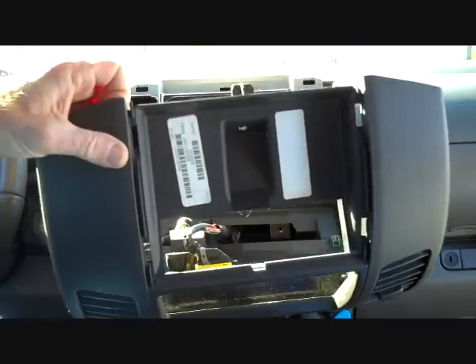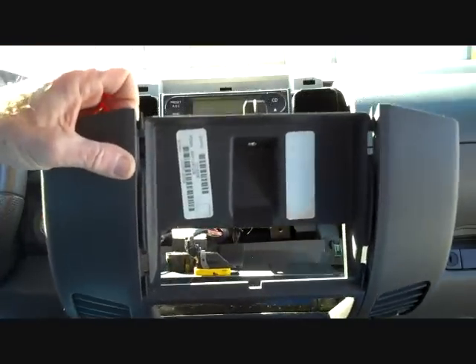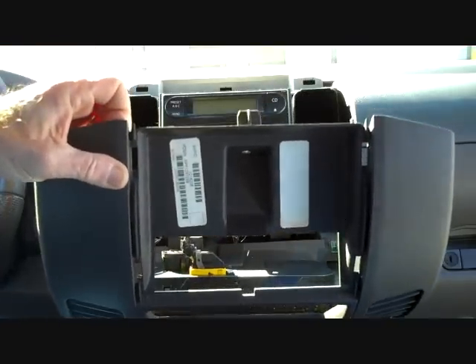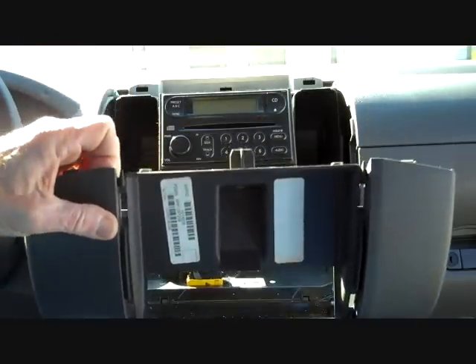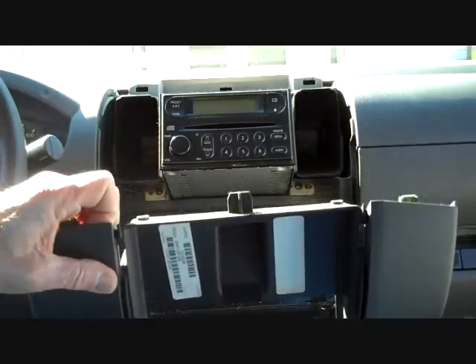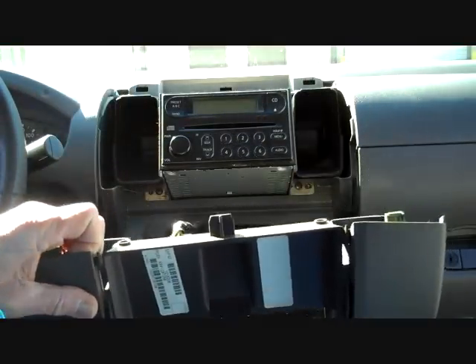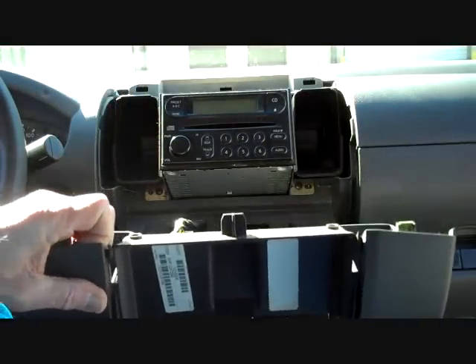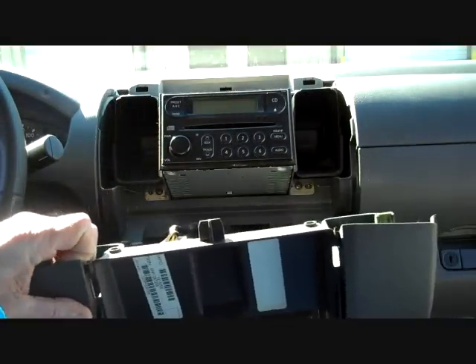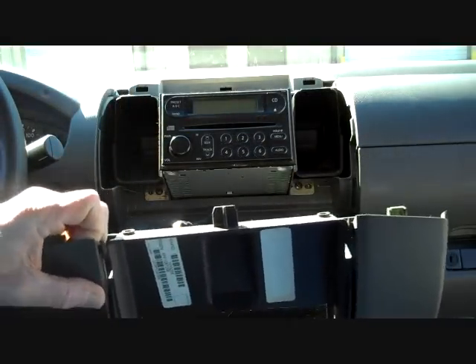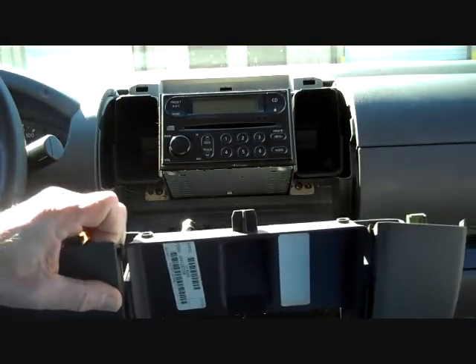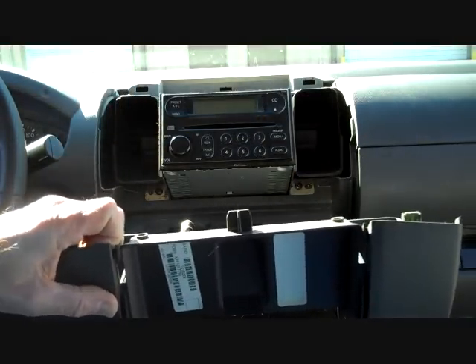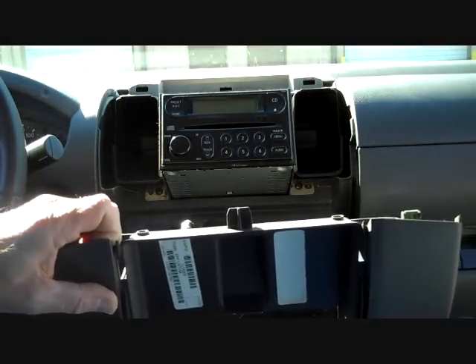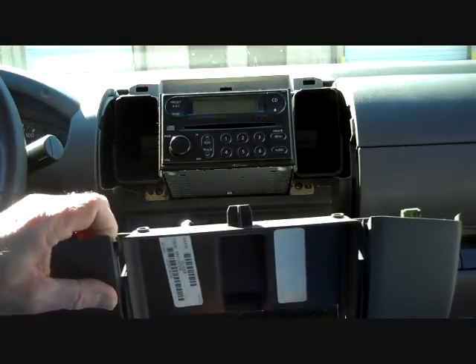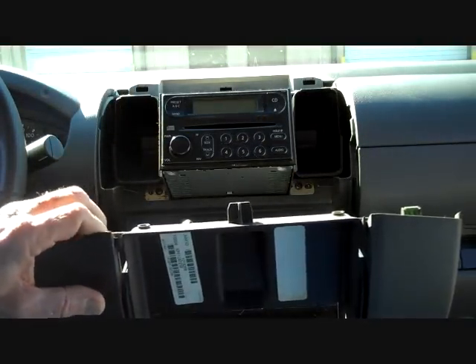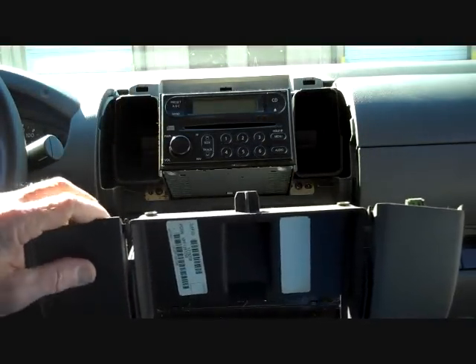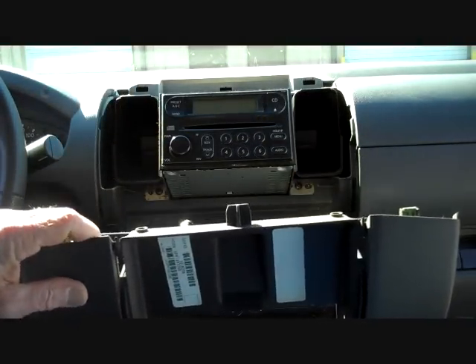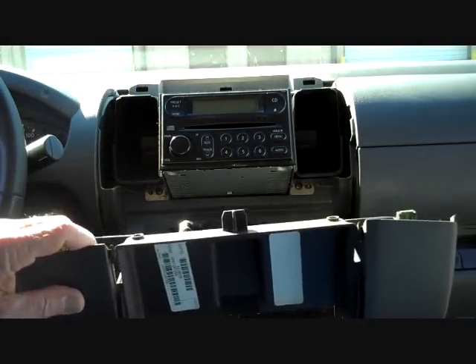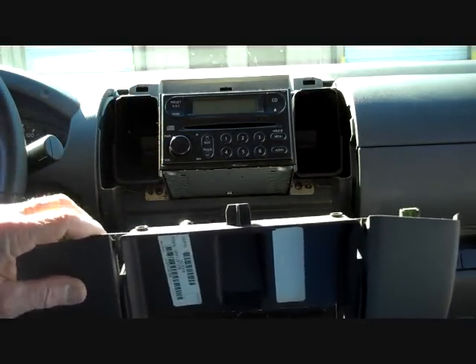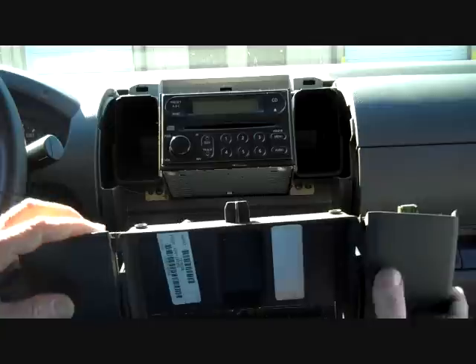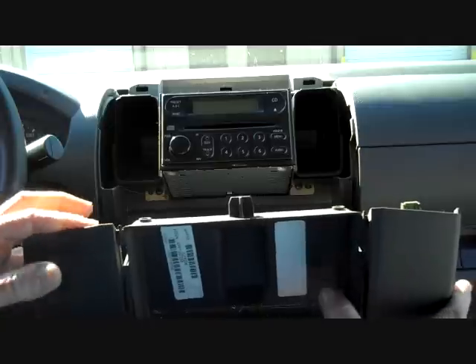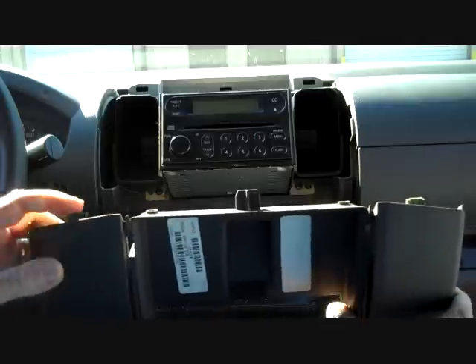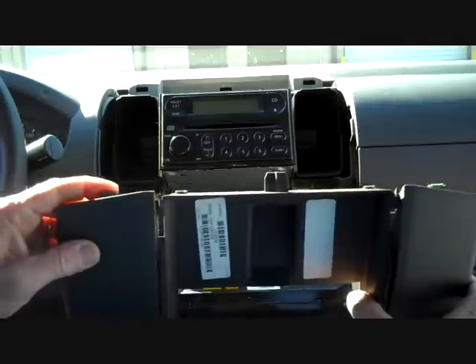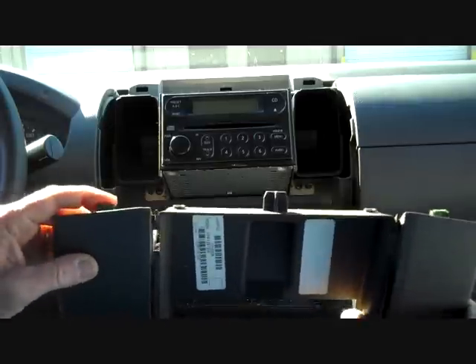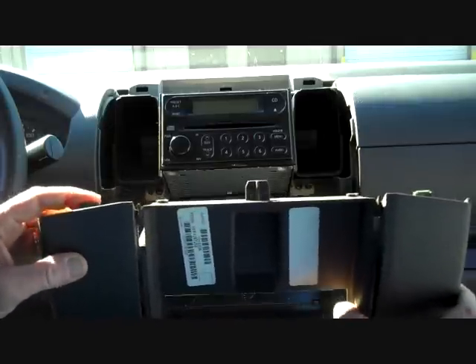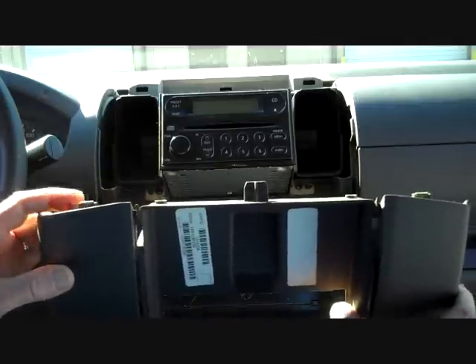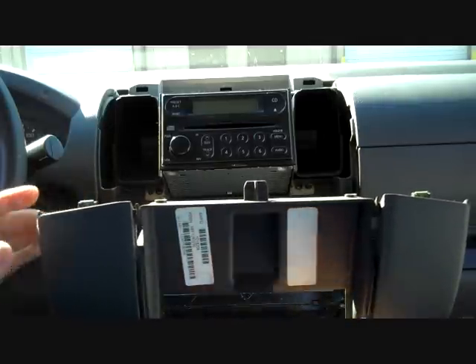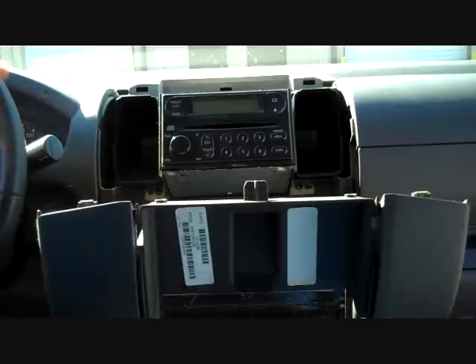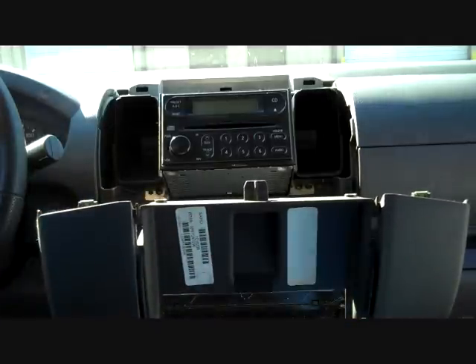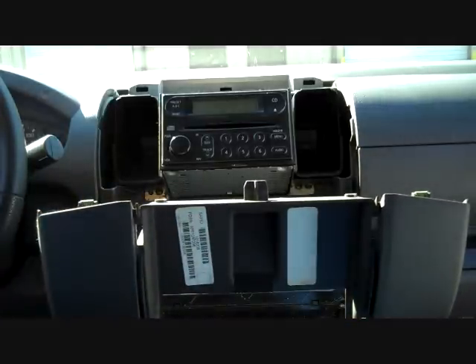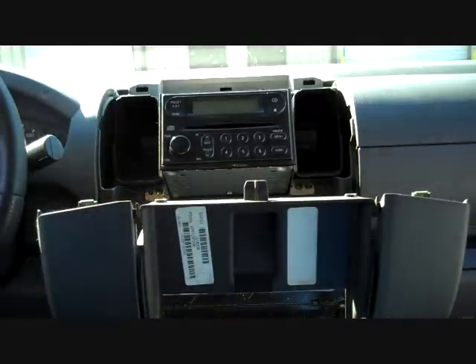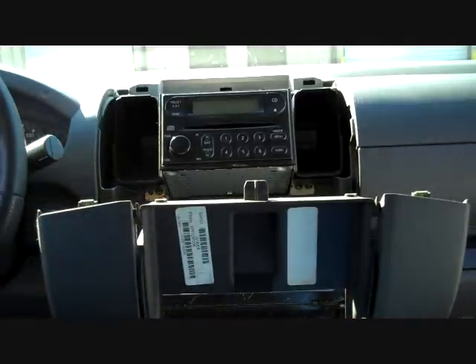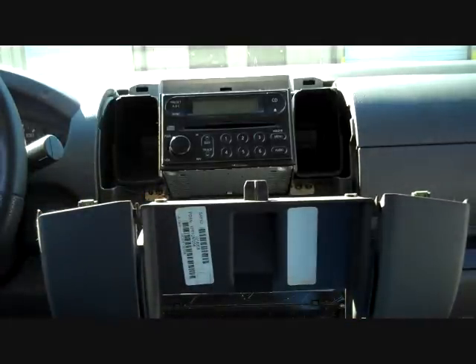We seem to have enough play in this one where we are going to move this panel forward and down. This will allow us to get to the car stereo.